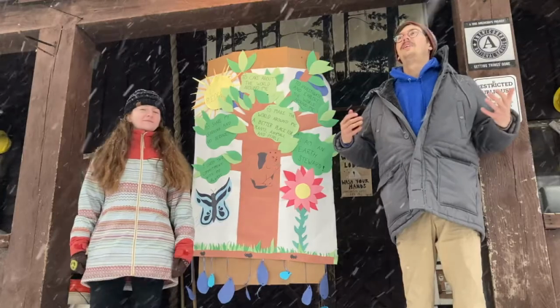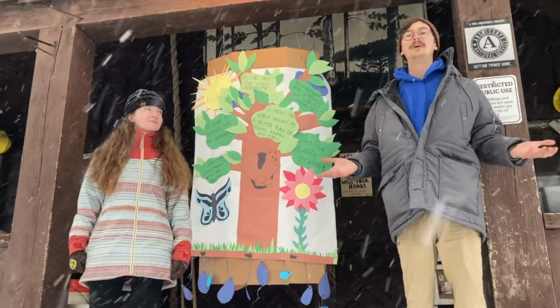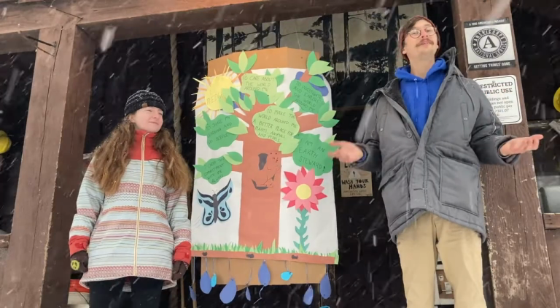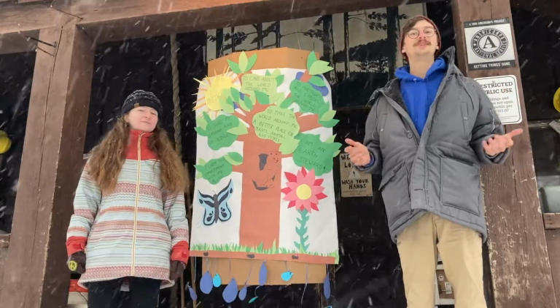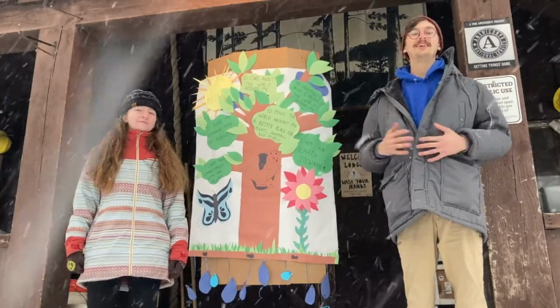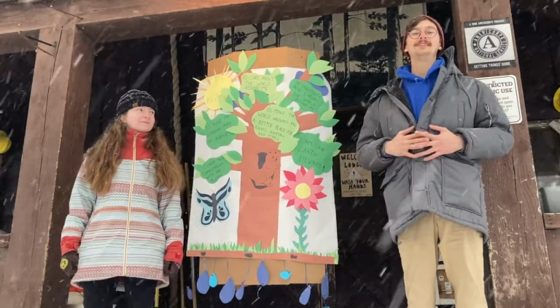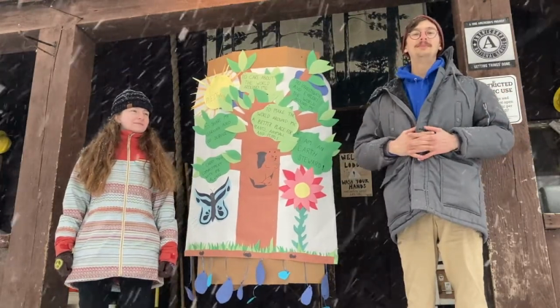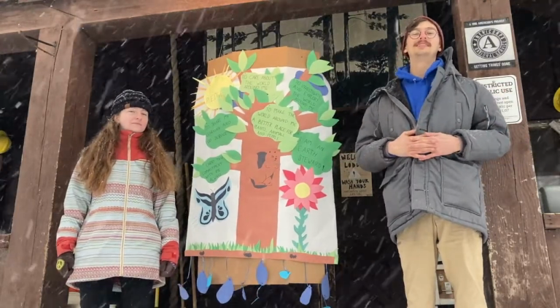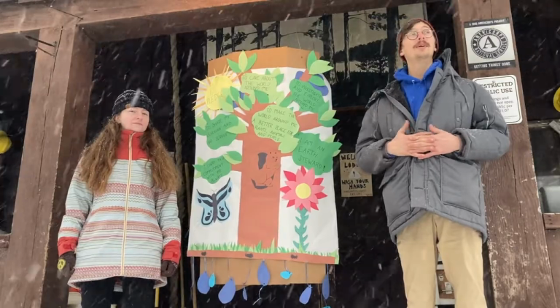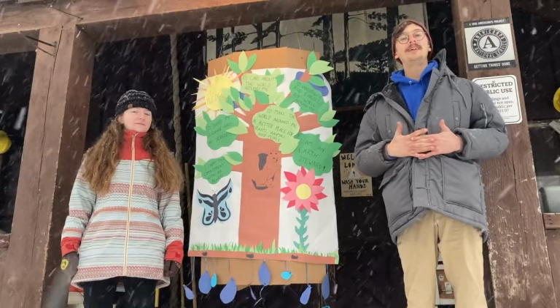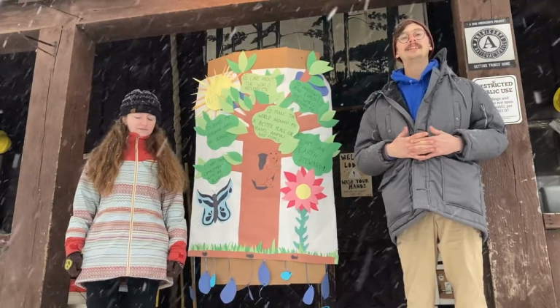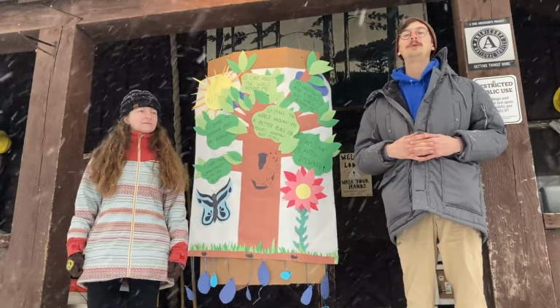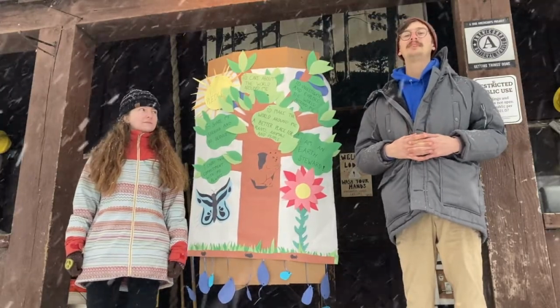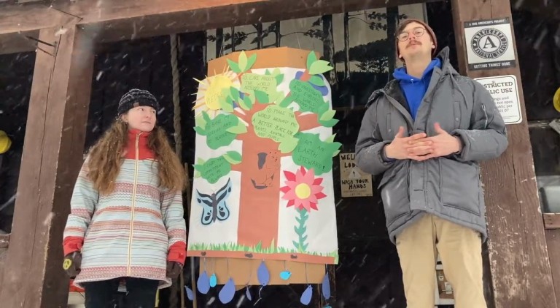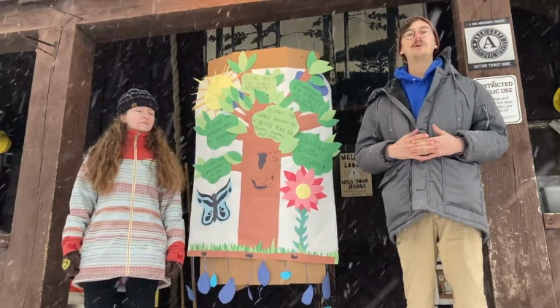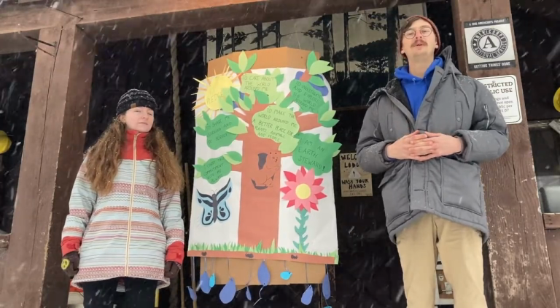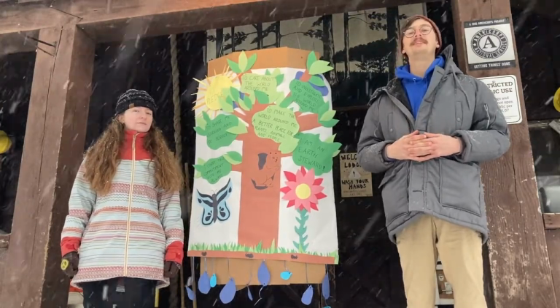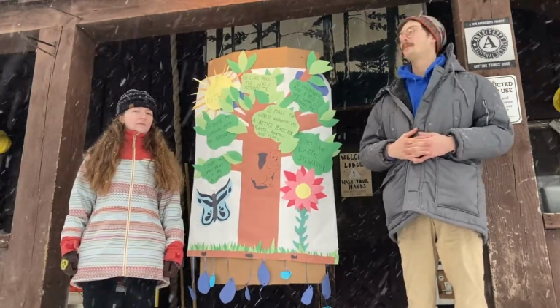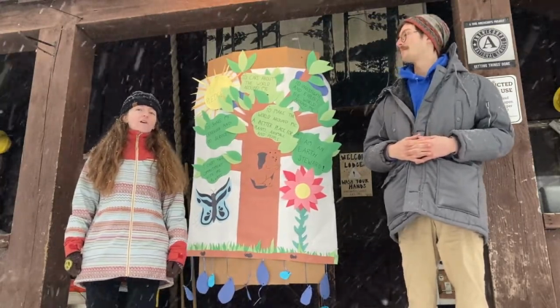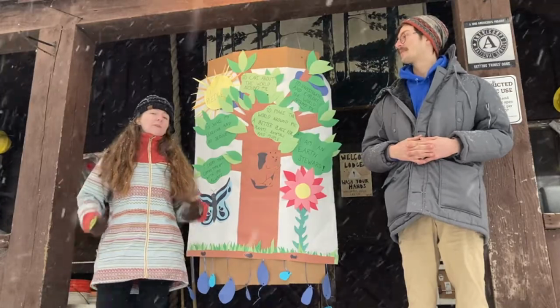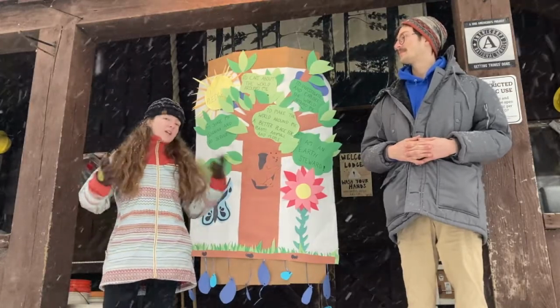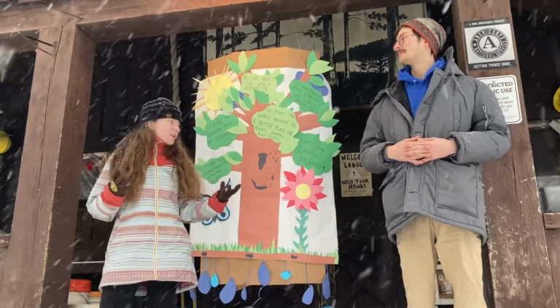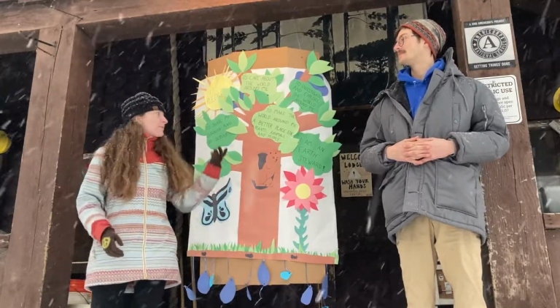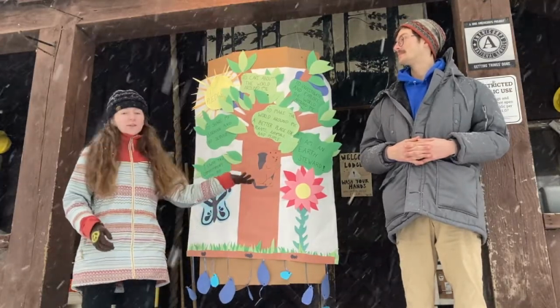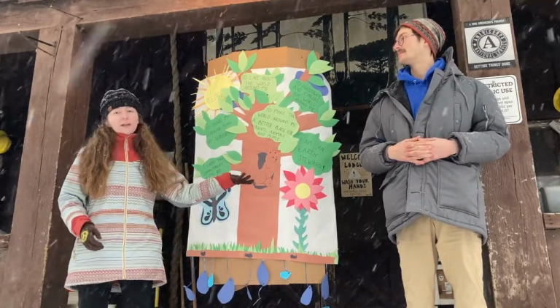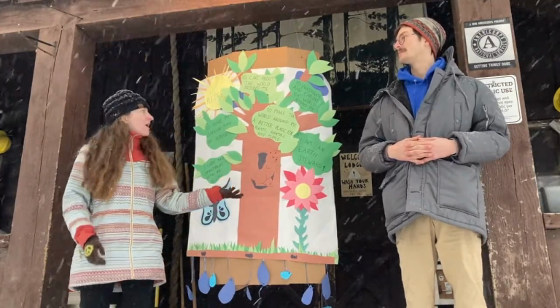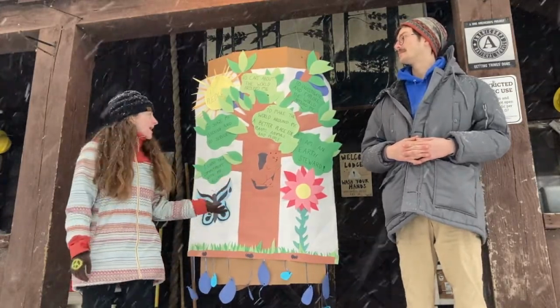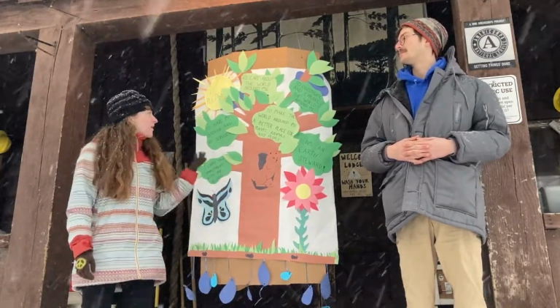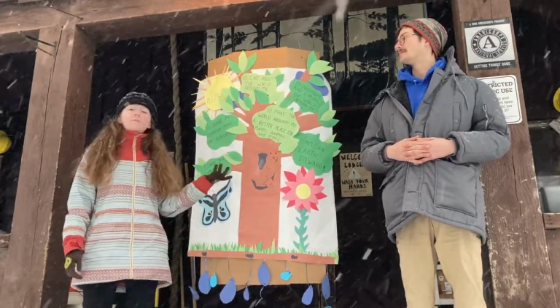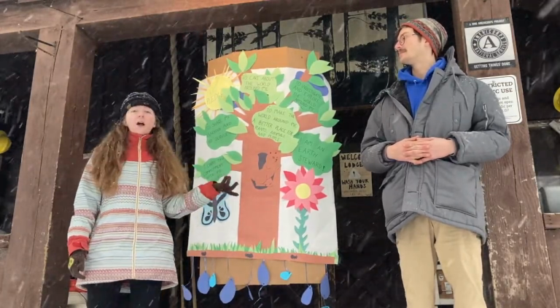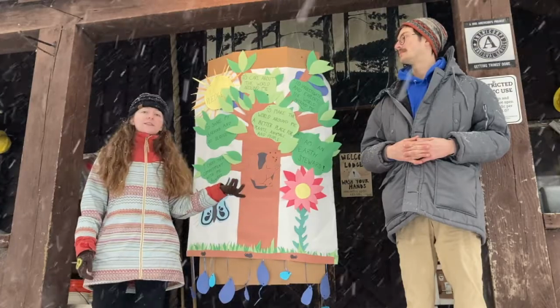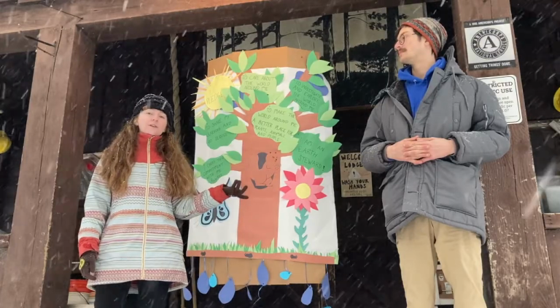We are now going to introduce the earth stewardship pledge. We're going to end our lesson every week with this to help reaffirm our commitment to the earth. We will be using gestures to help you remember this pledge, and we hope that you follow along with us every week.